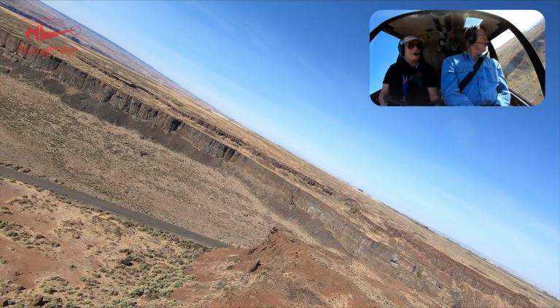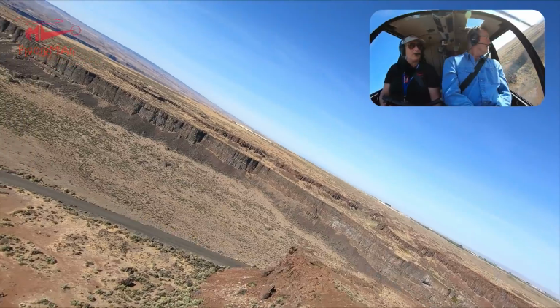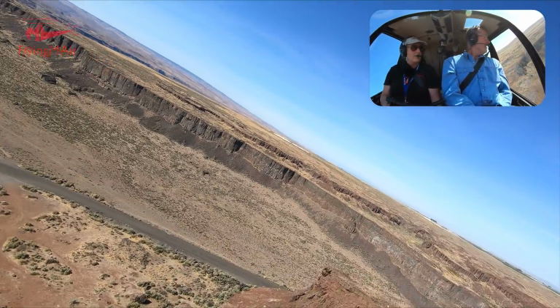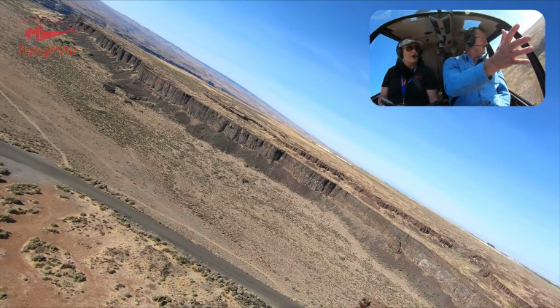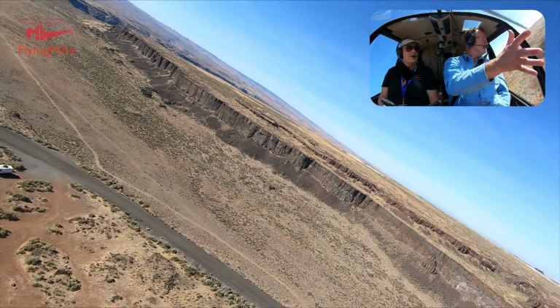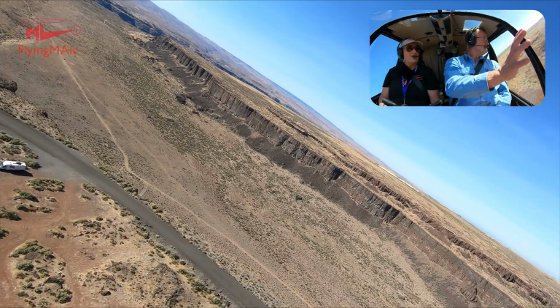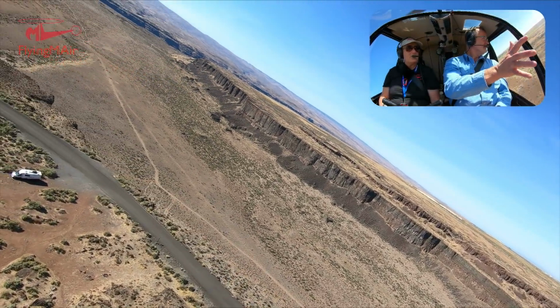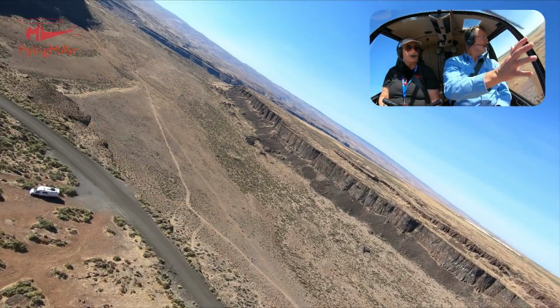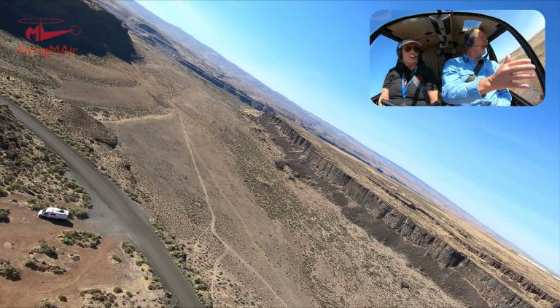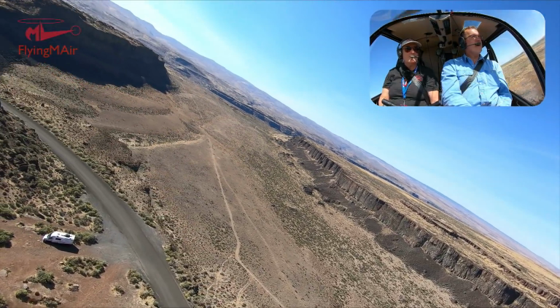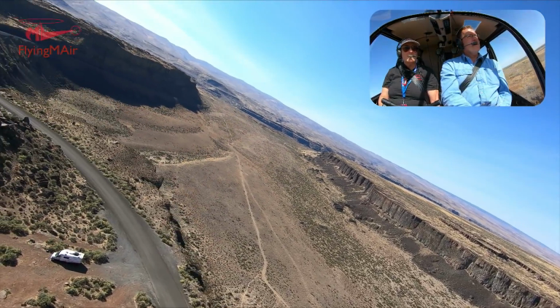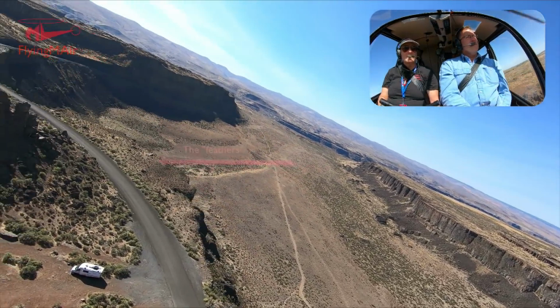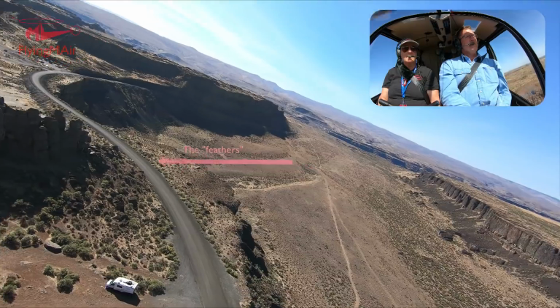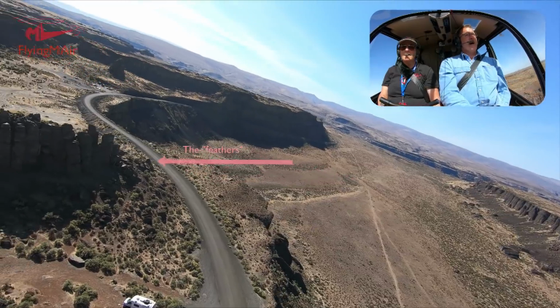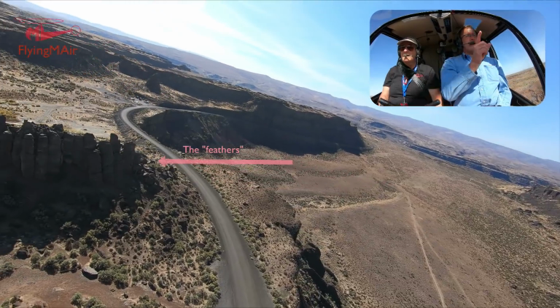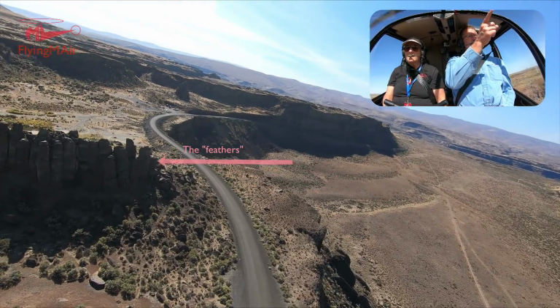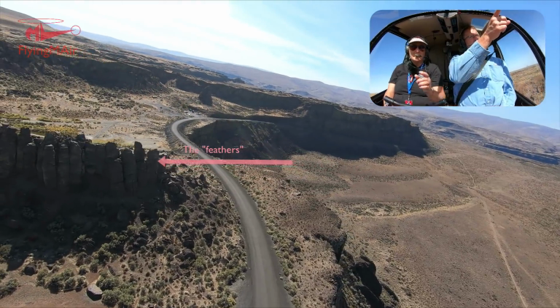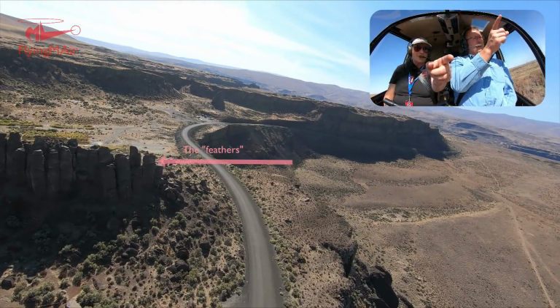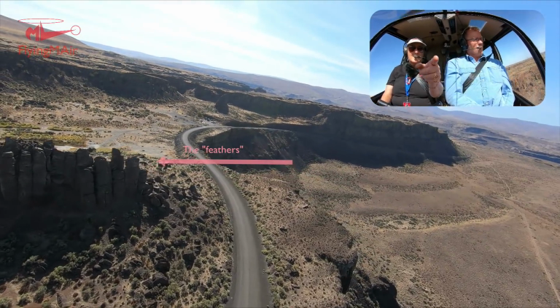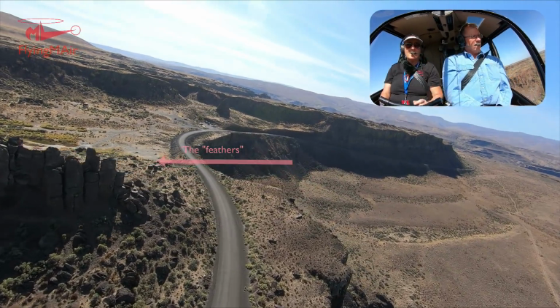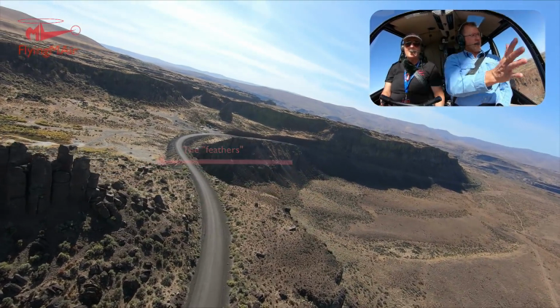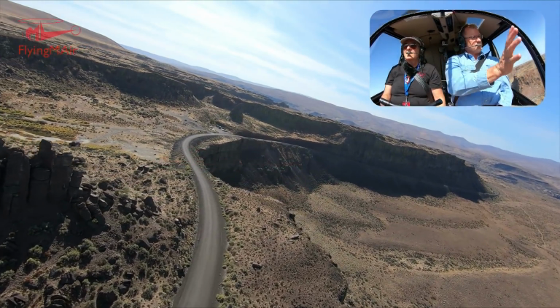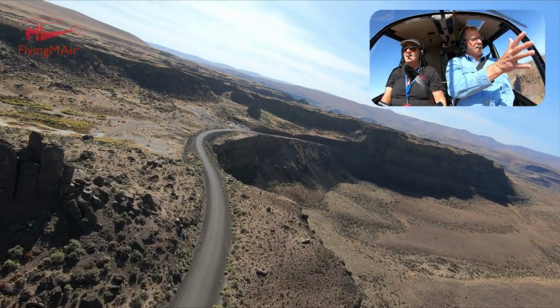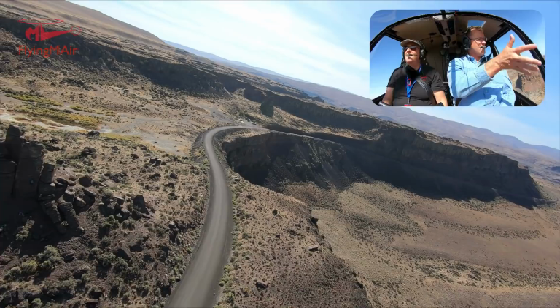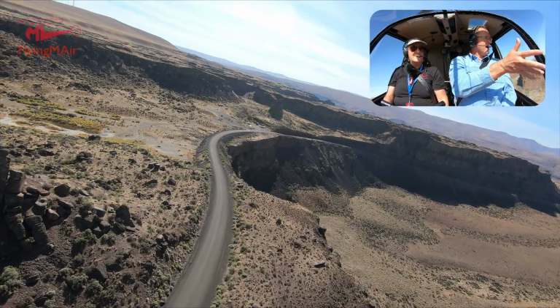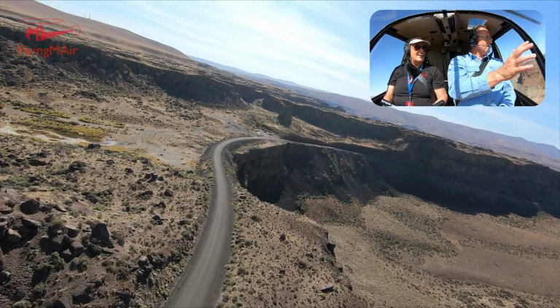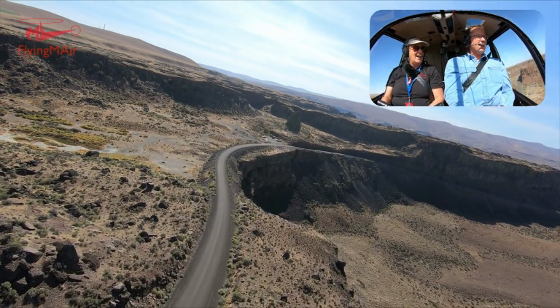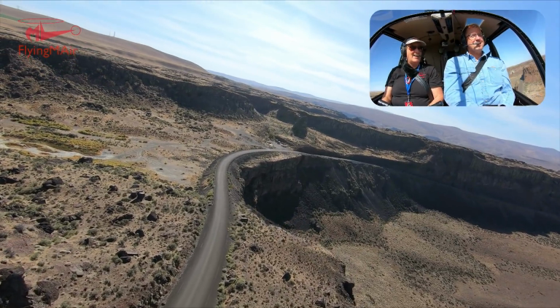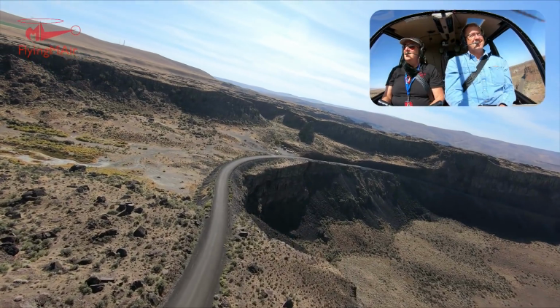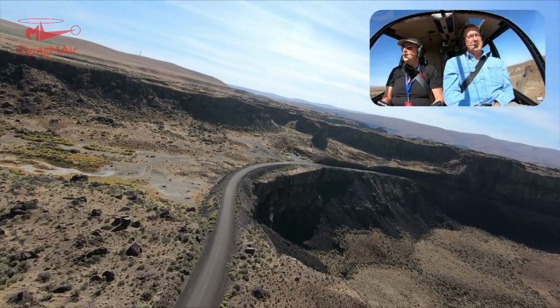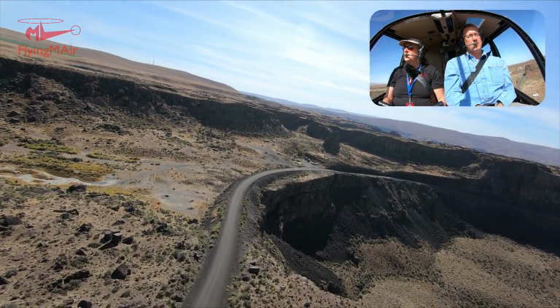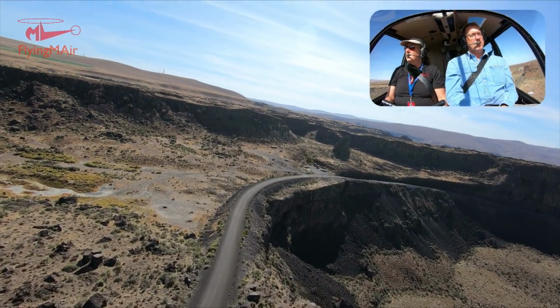There's a camper down there. There are some people at the base of the rock. We'd fly right over the pit toilets here — oh, sorry. It's like they're flipping us off. Probably.